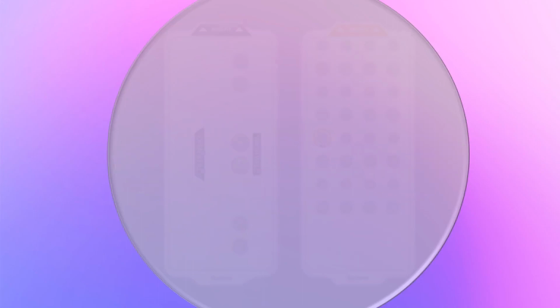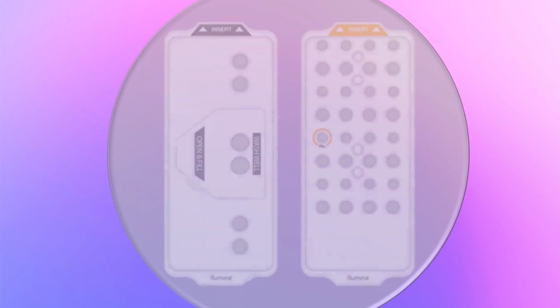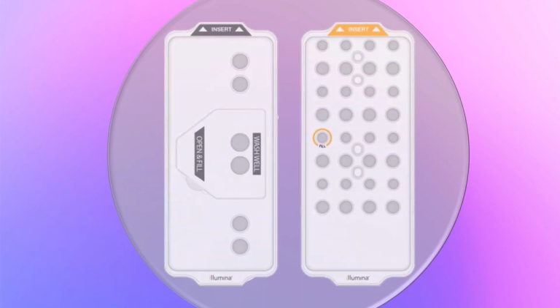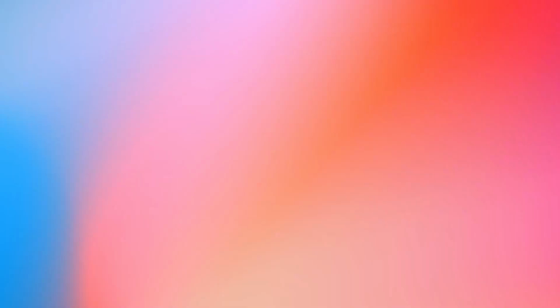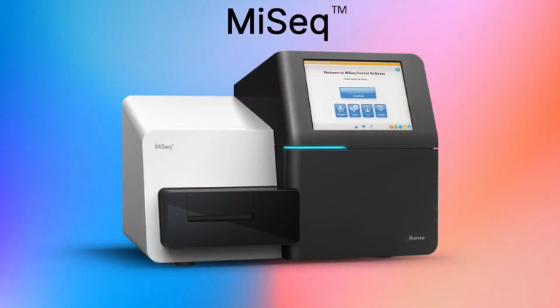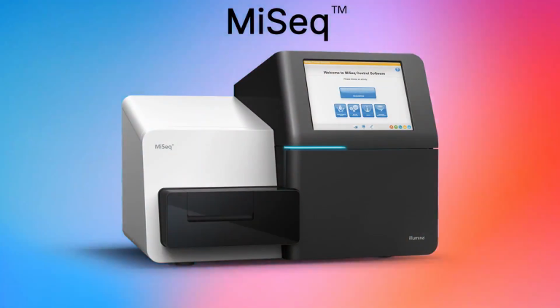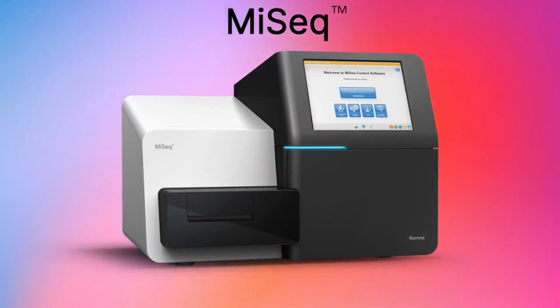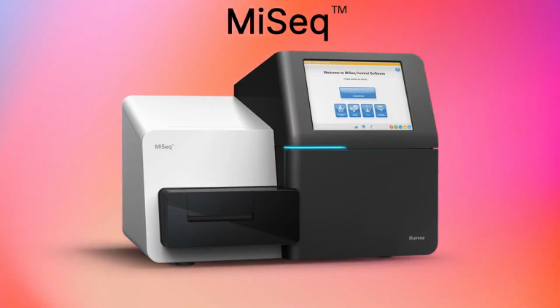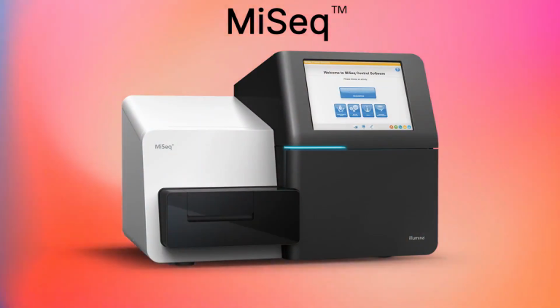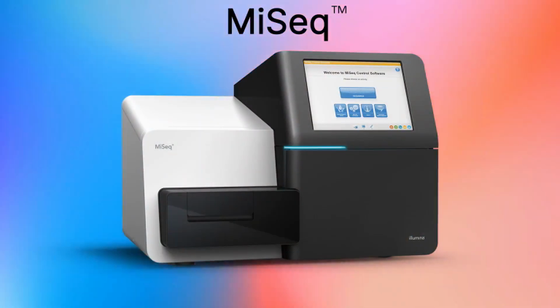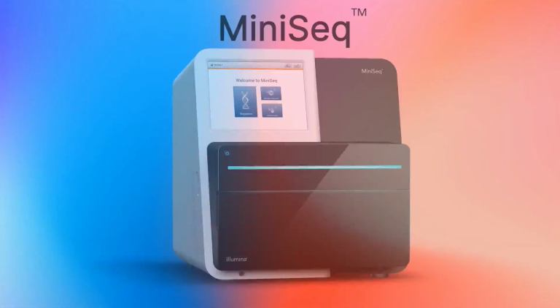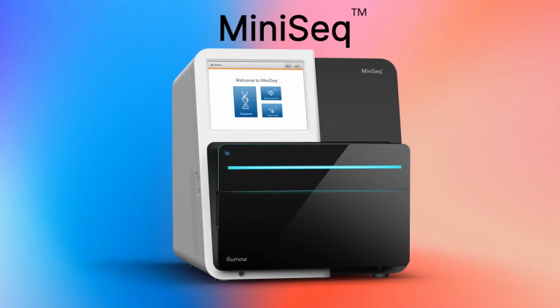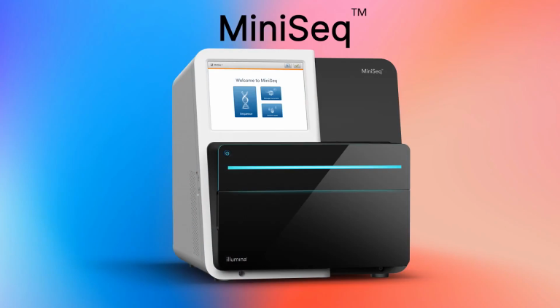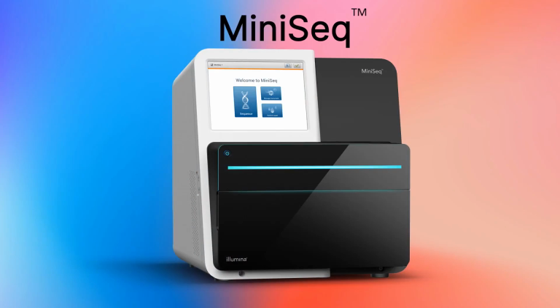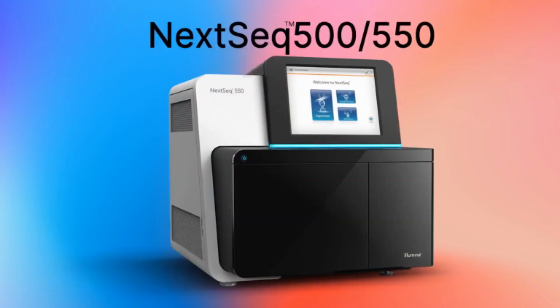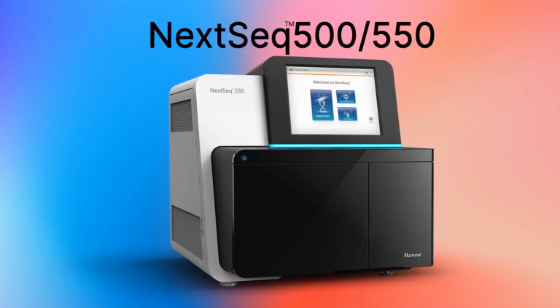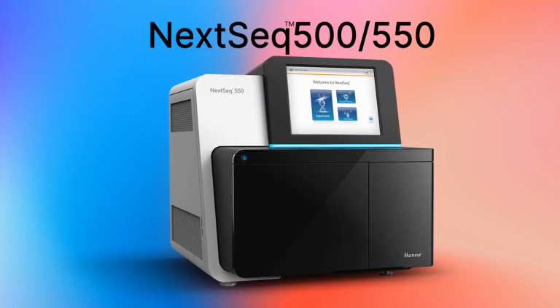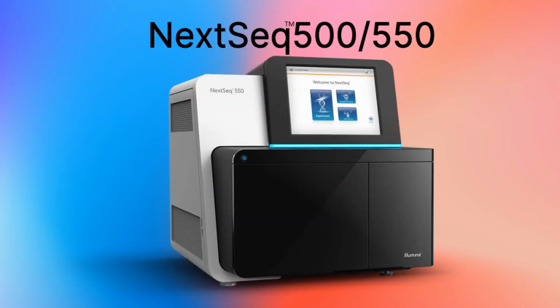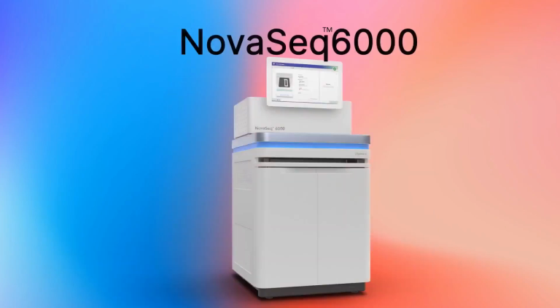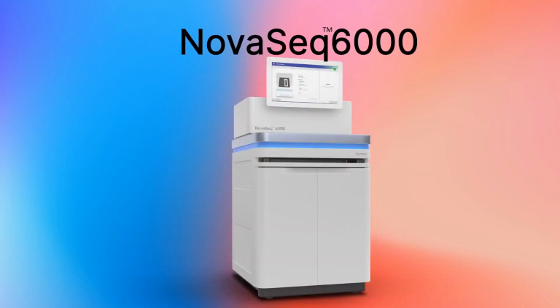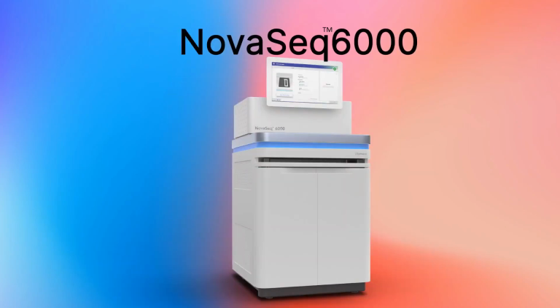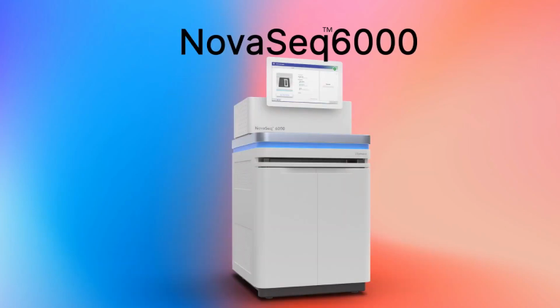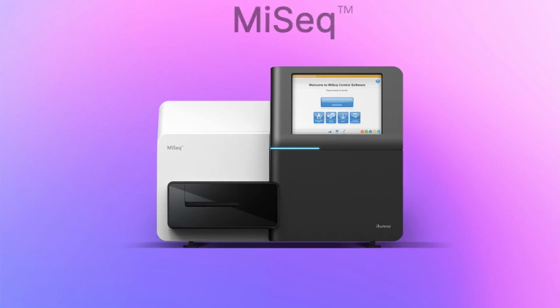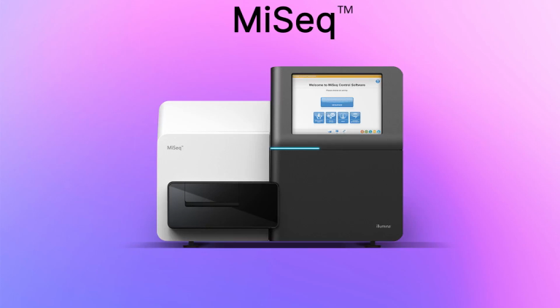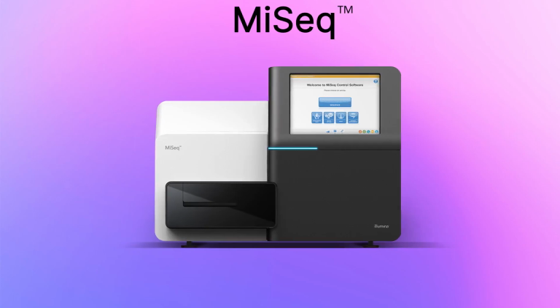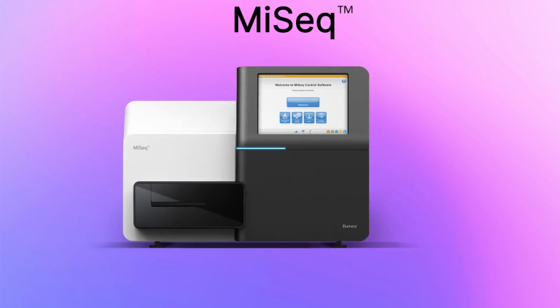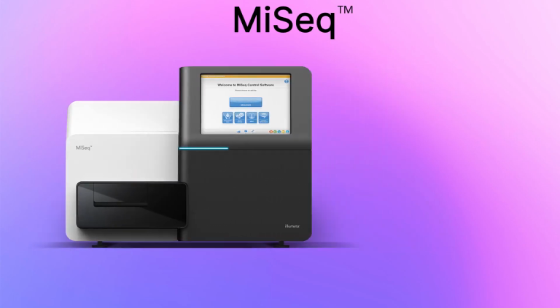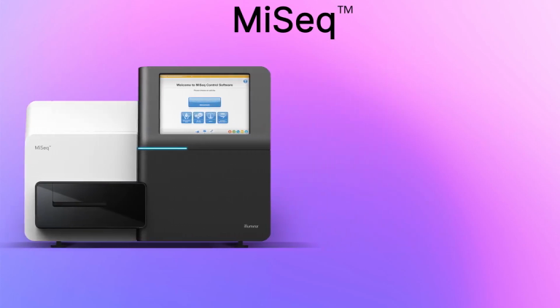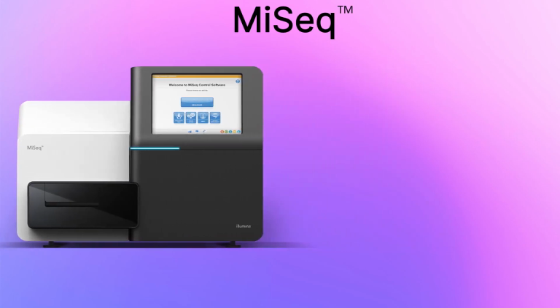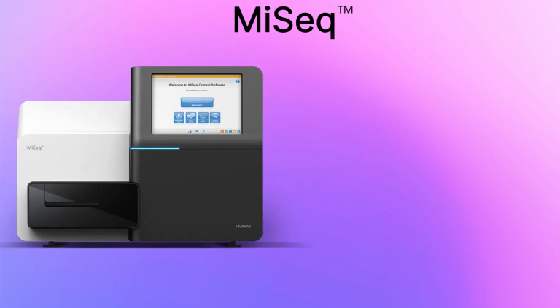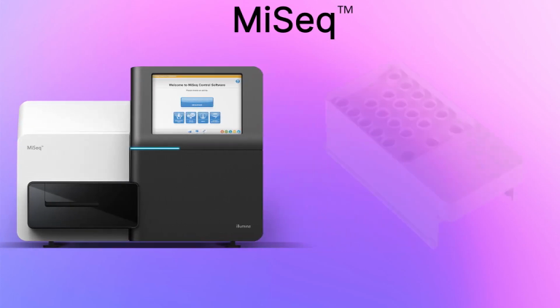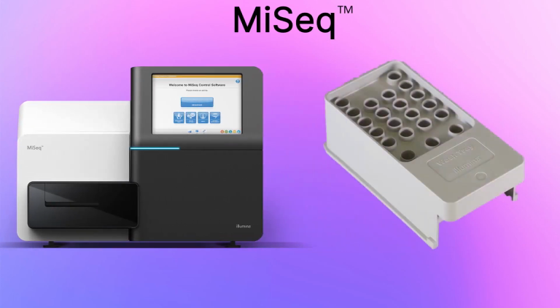Cleaning the wash cartridges can be applied to, but not limited to, the MiSeq, MiniSeq, NextSeq 500 and 550, and the NovaSeq. In this video, we will be using cartridges from a MiSeq and NovaSeq.